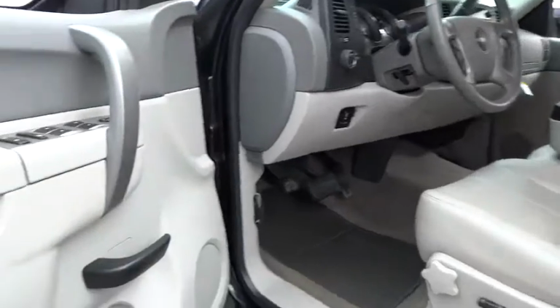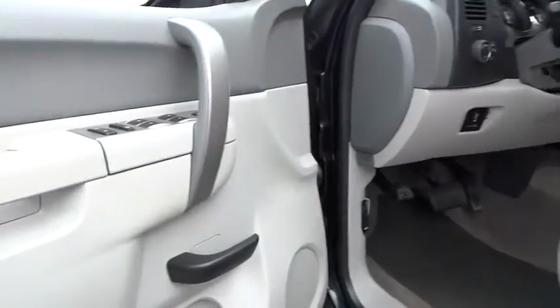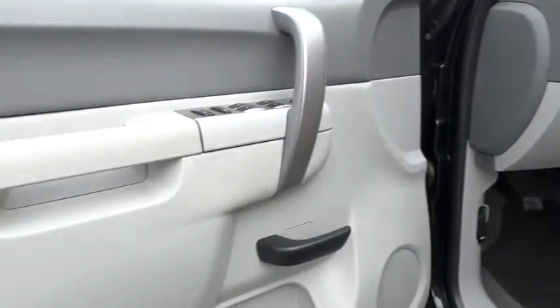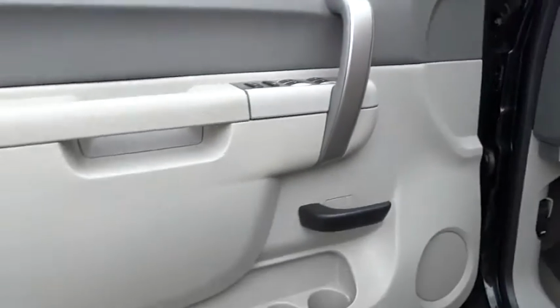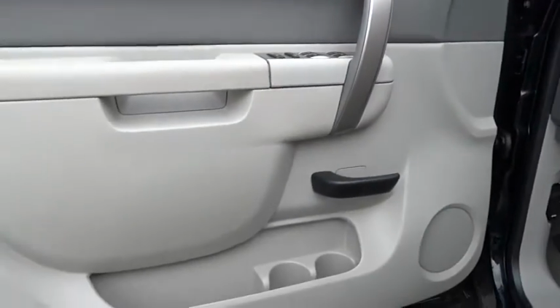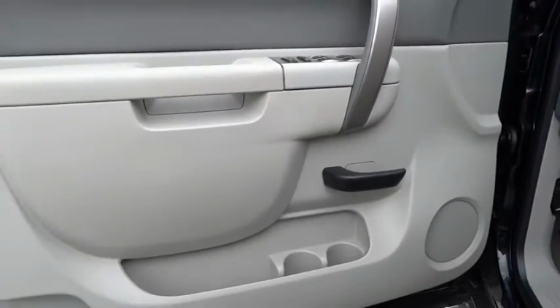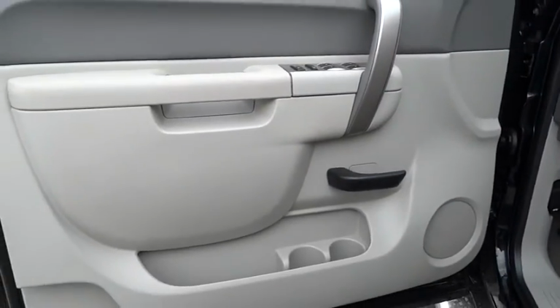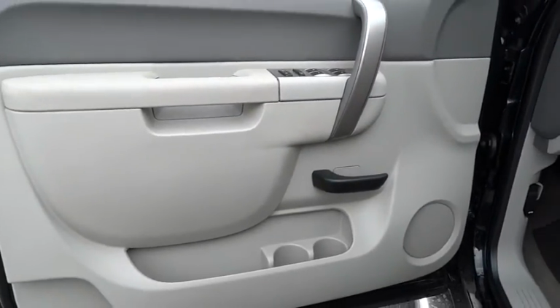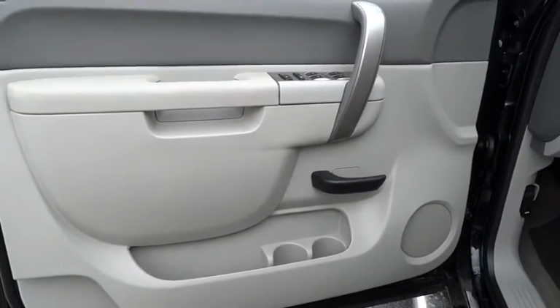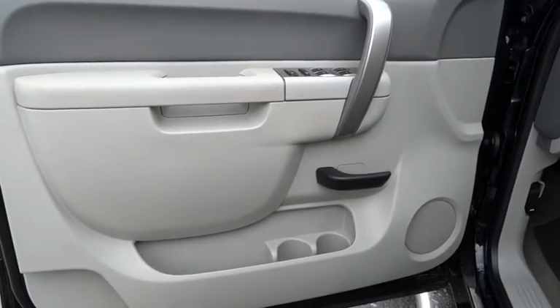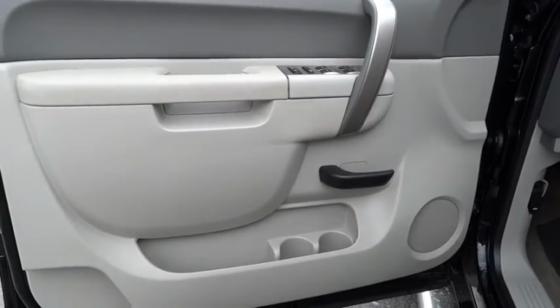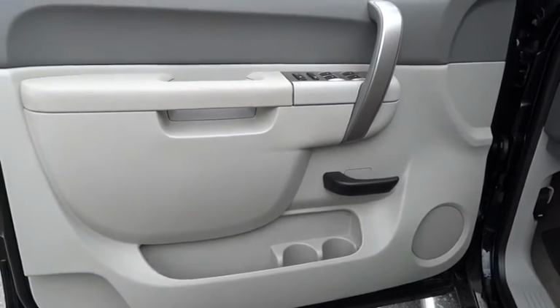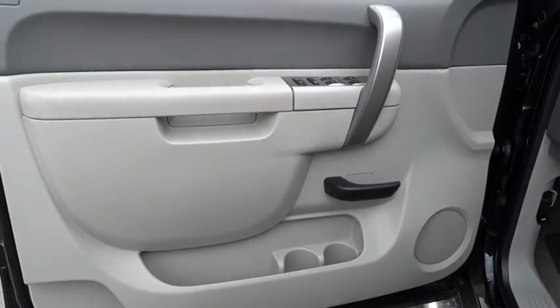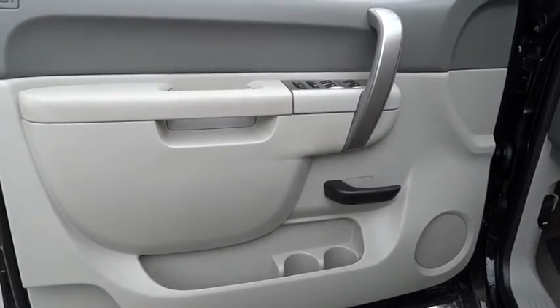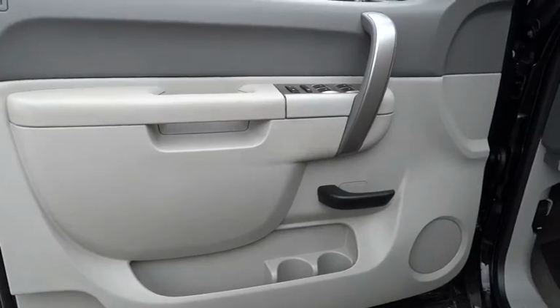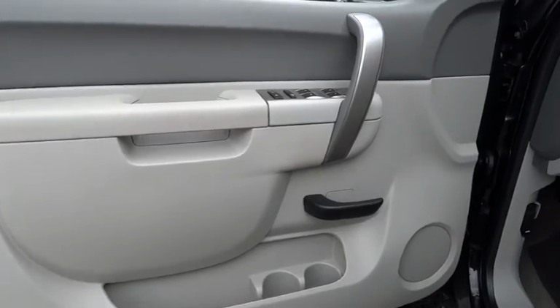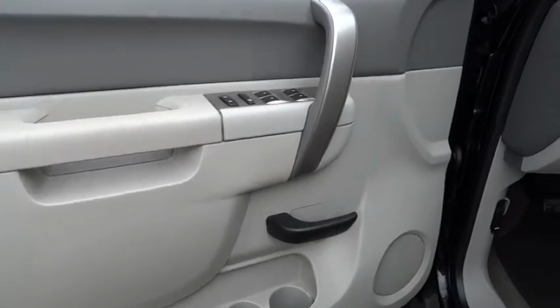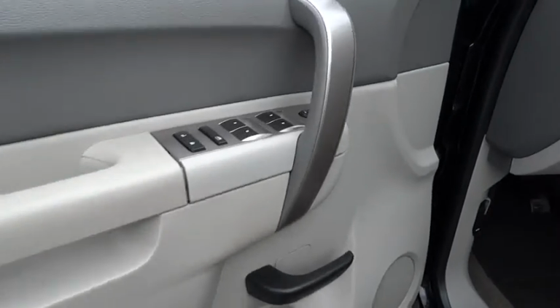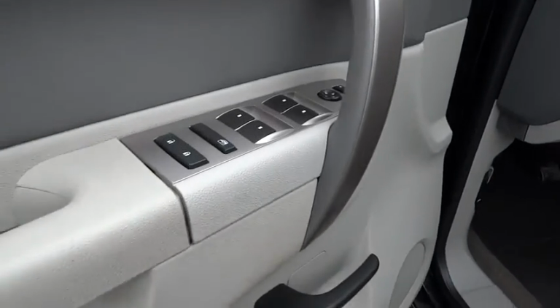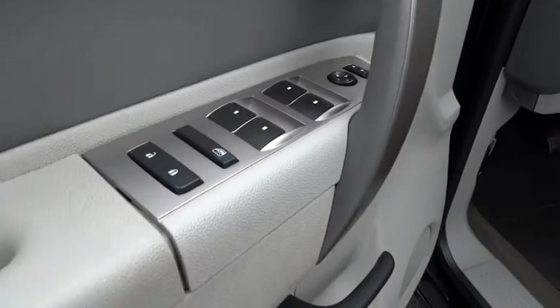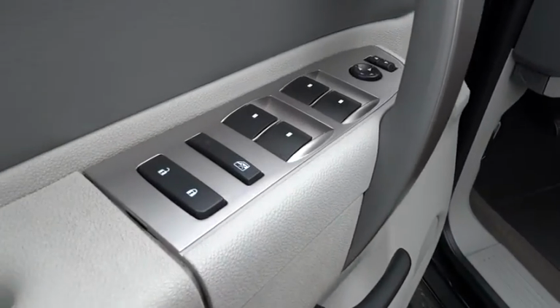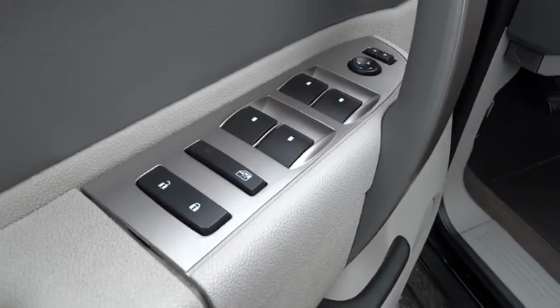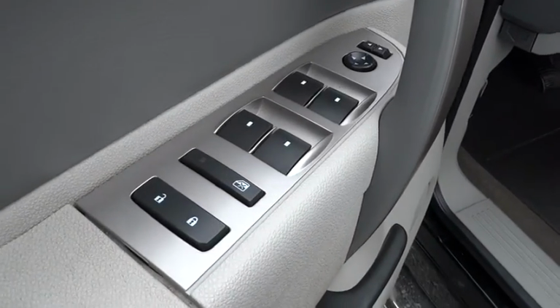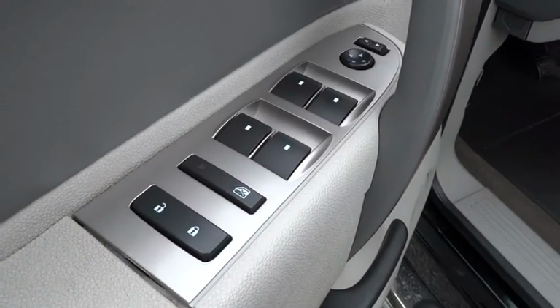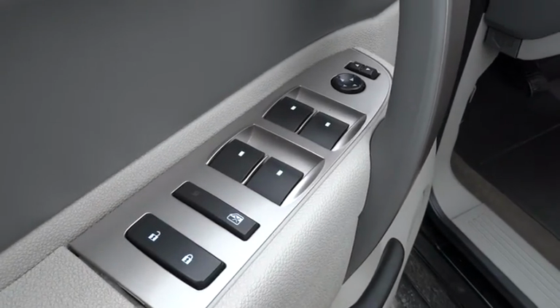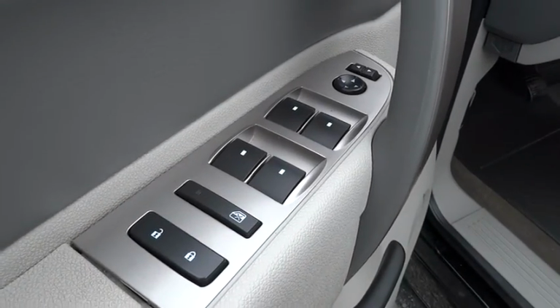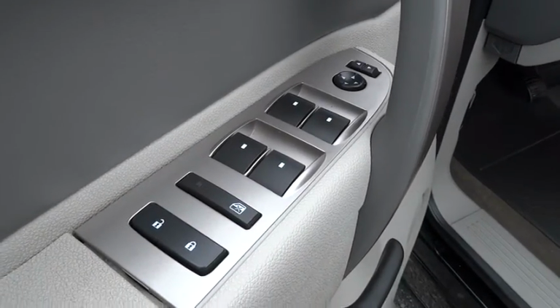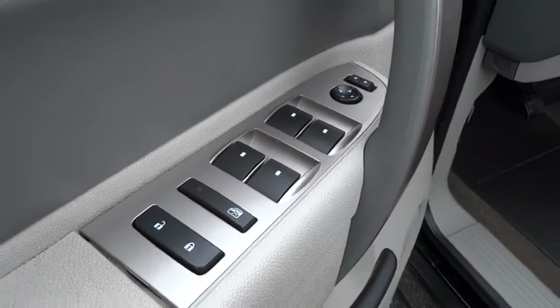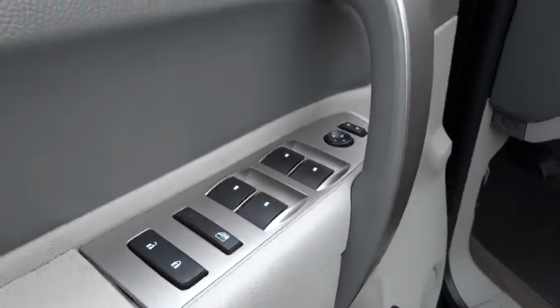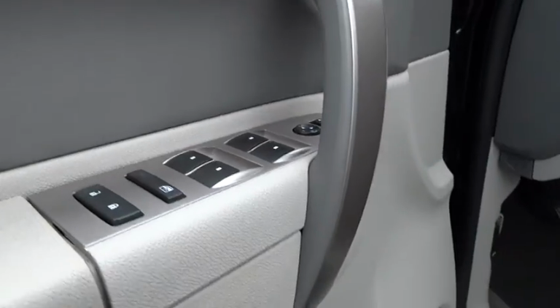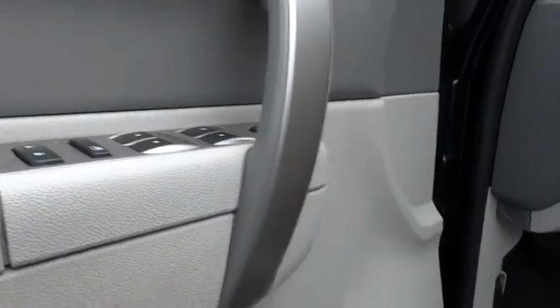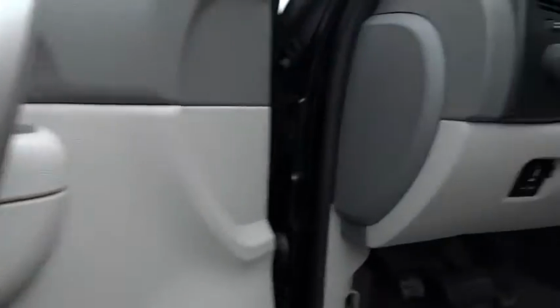Floor mats, AM-FM stereo radio, passenger airbag, MP3 player, power windows, power door locks, security system, CD player, chrome wheels.